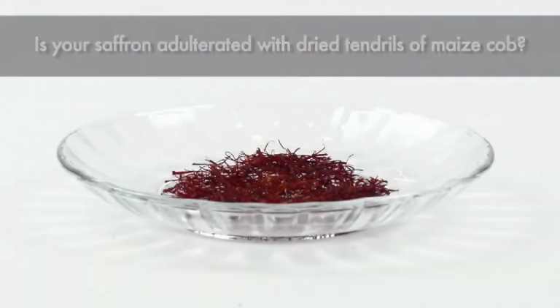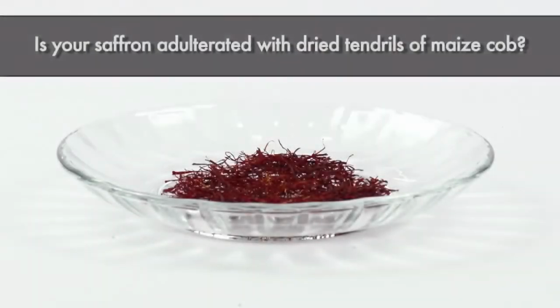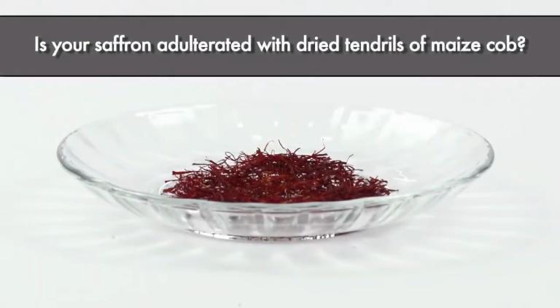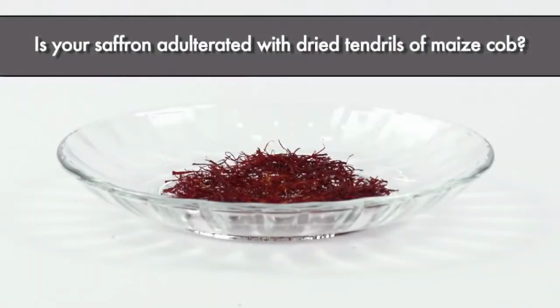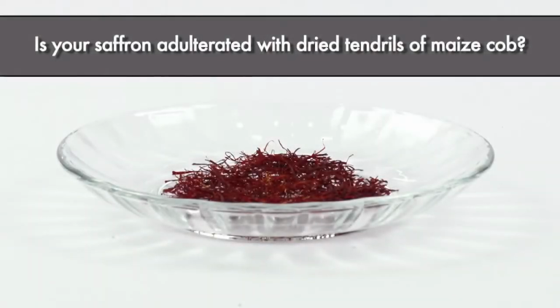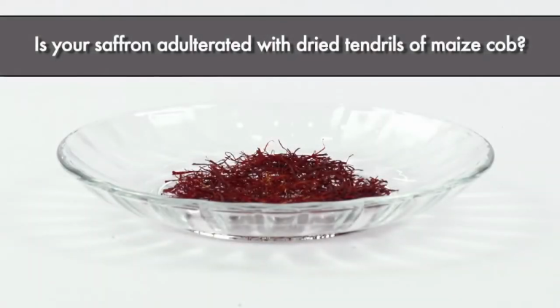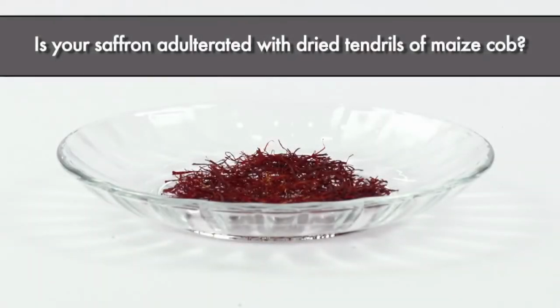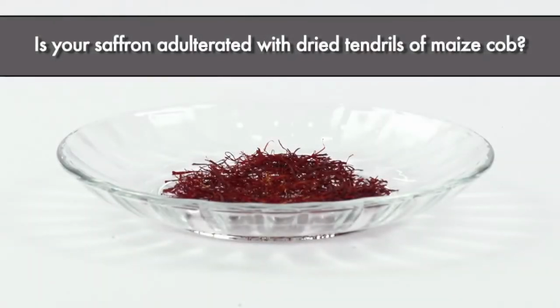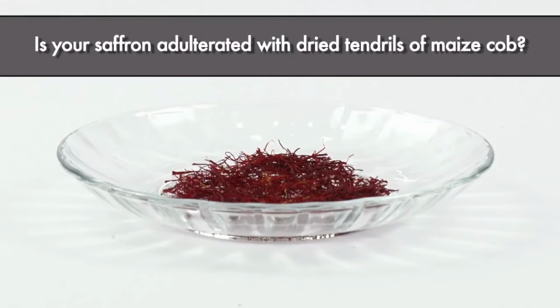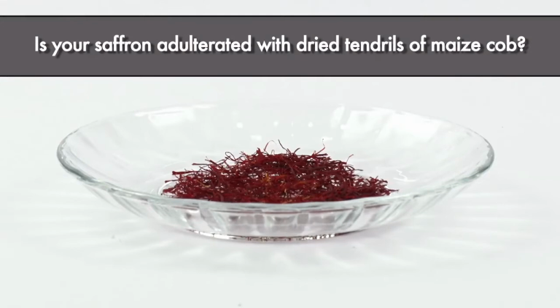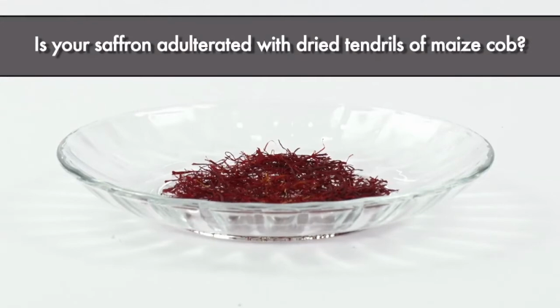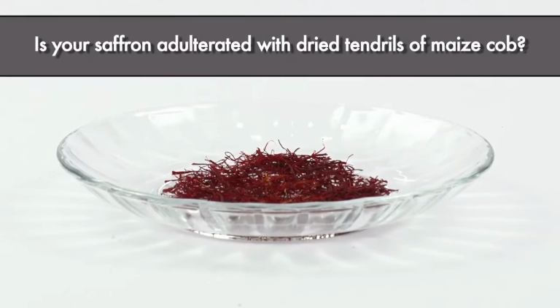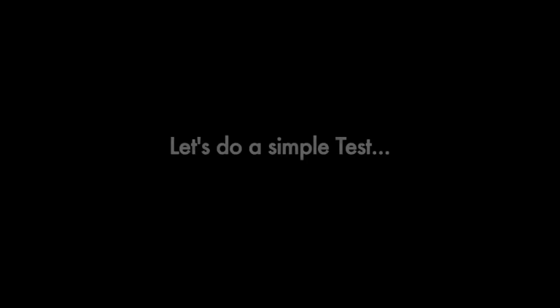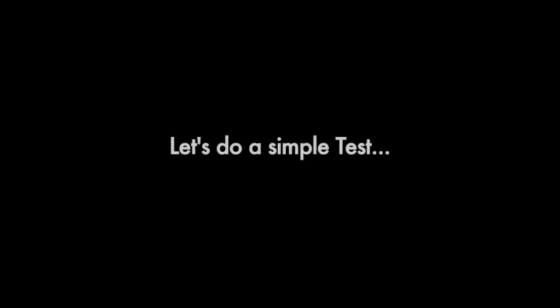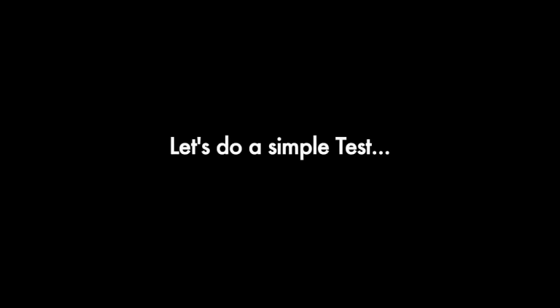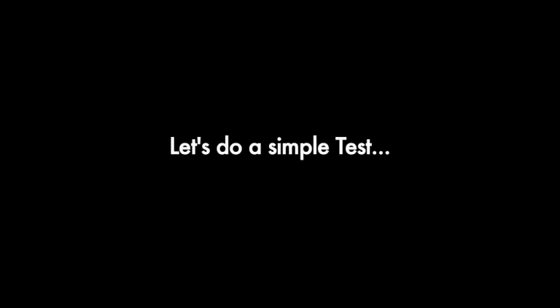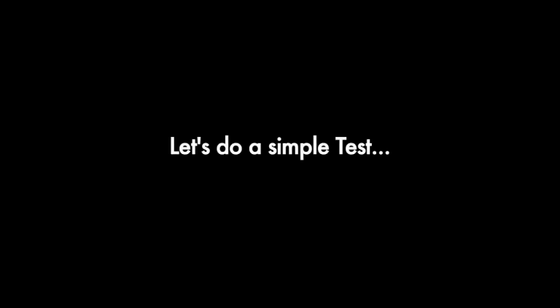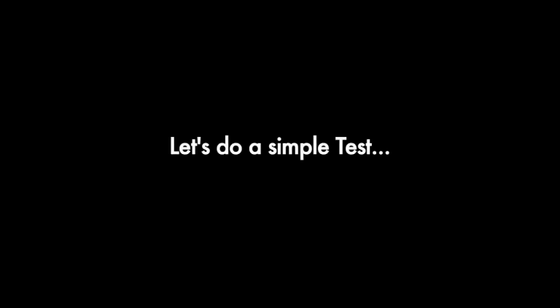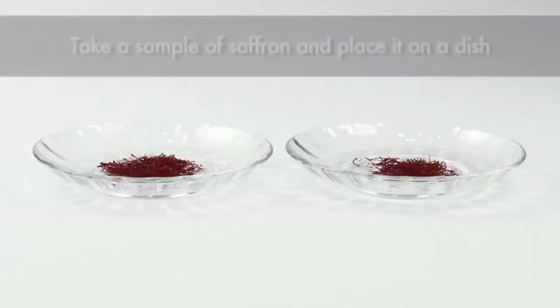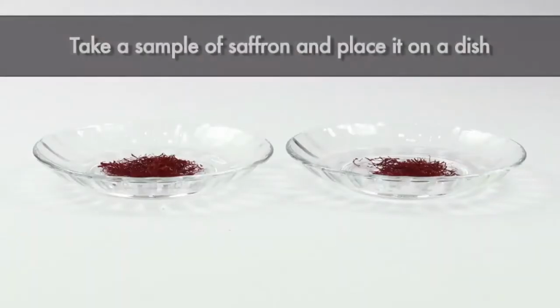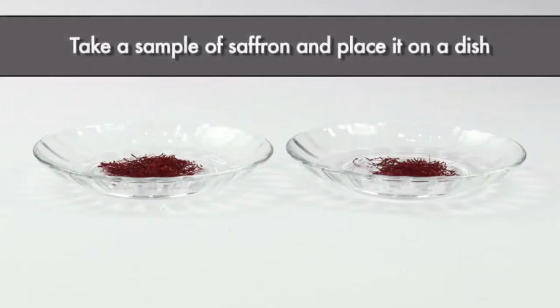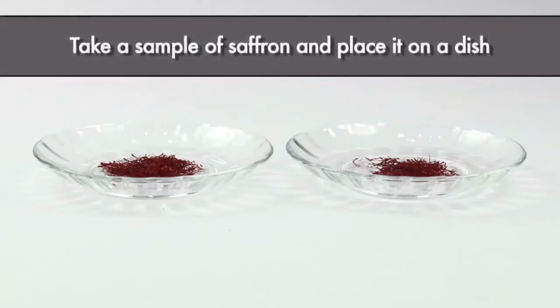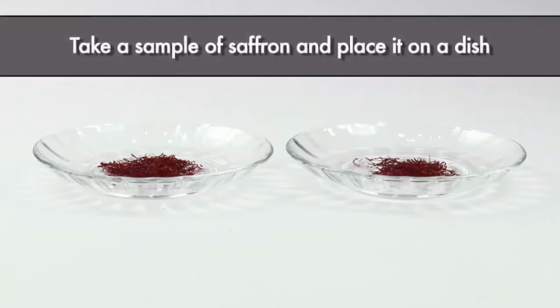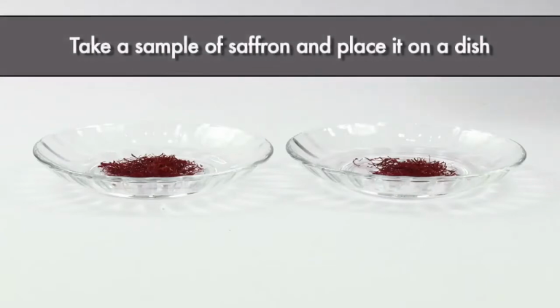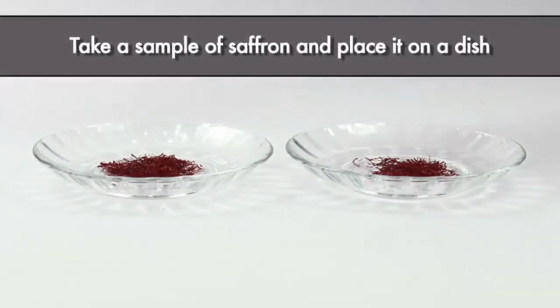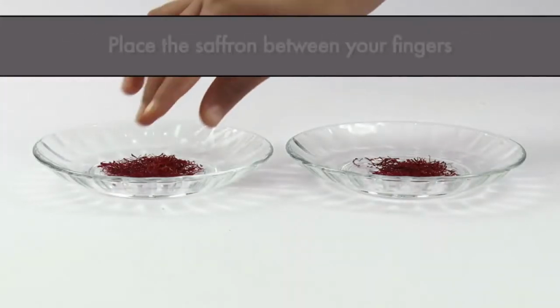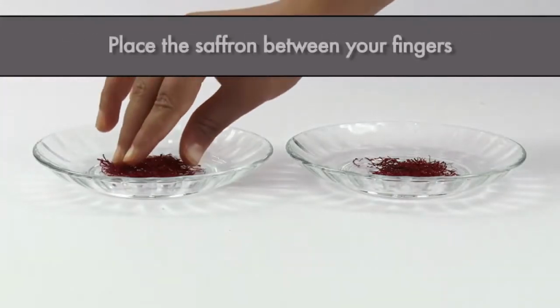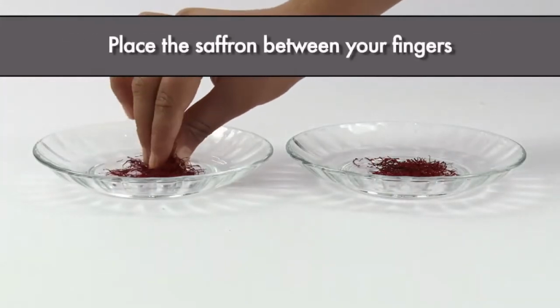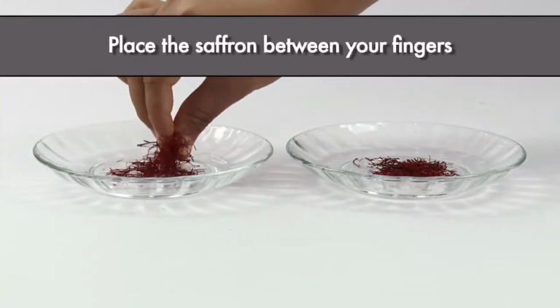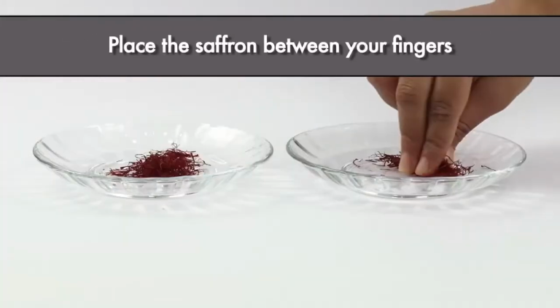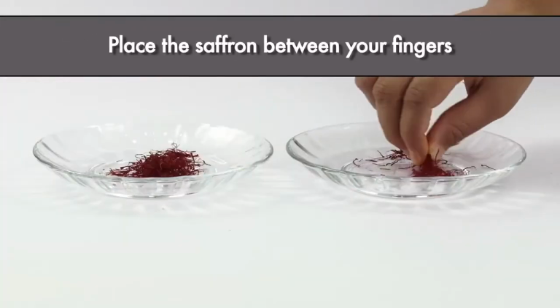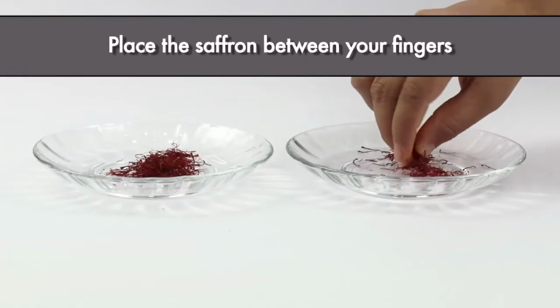Is your saffron adulterated with dried tendrils of maize cob? Let's do a simple test. Take a sample of saffron and place it on a dish. Place the saffron between your fingers.